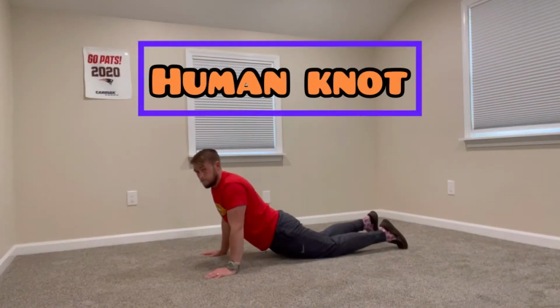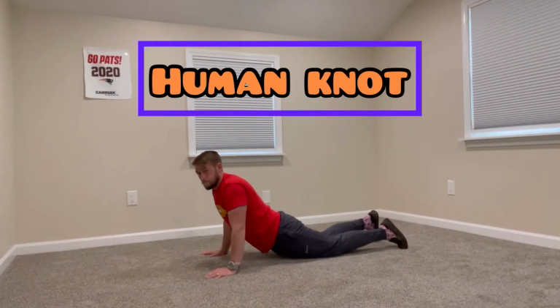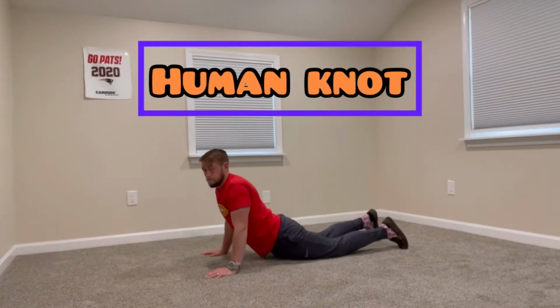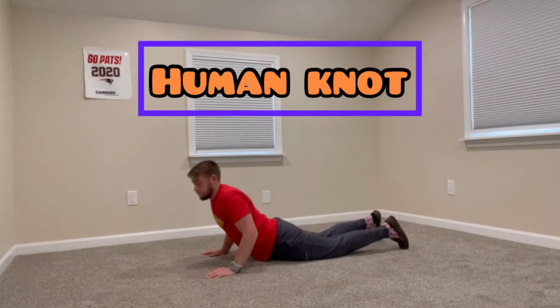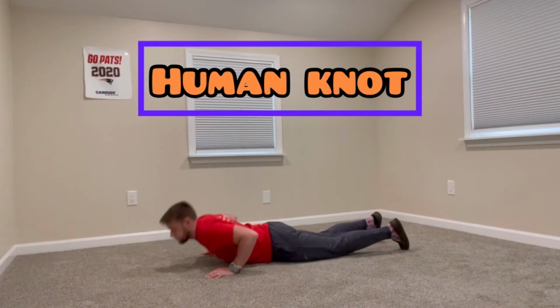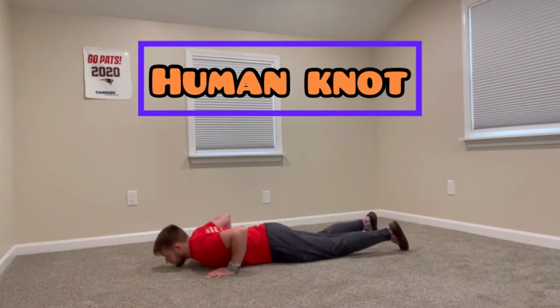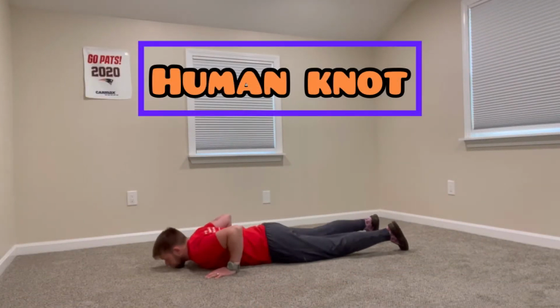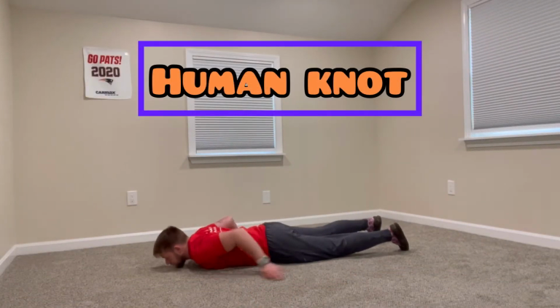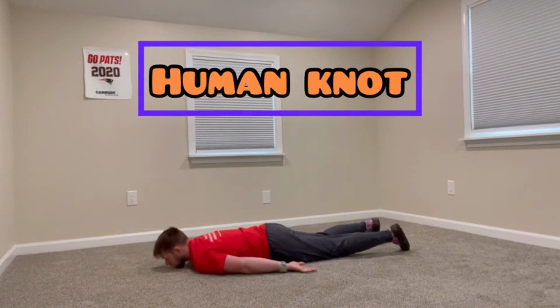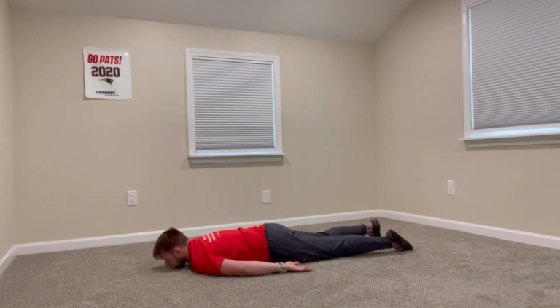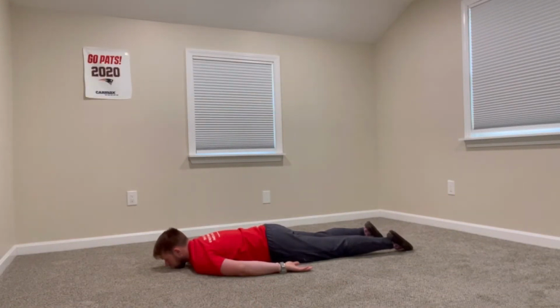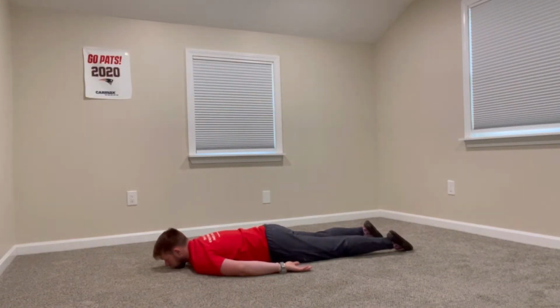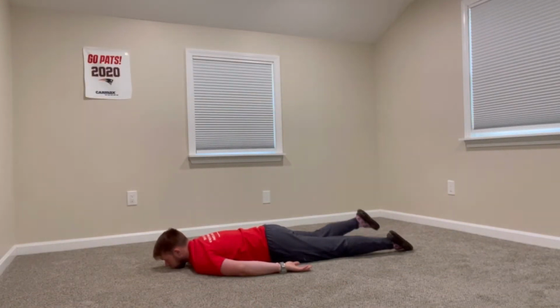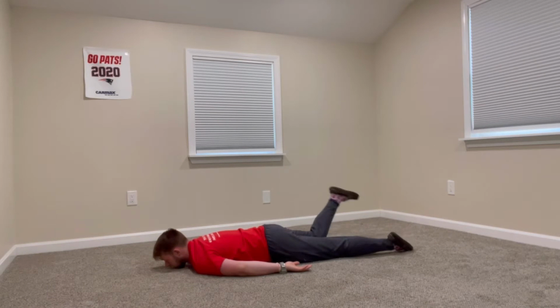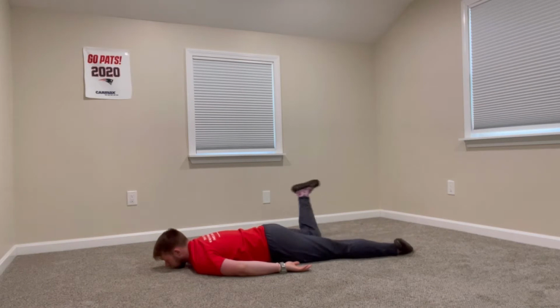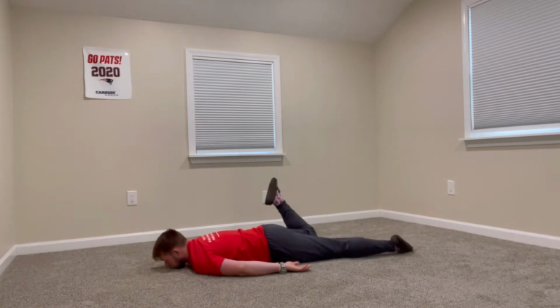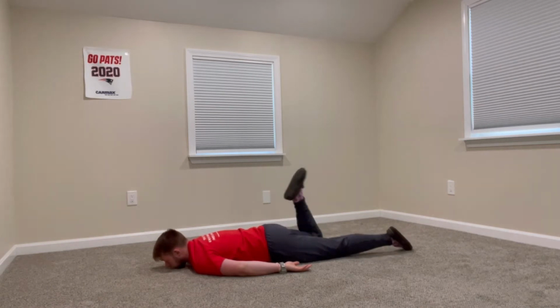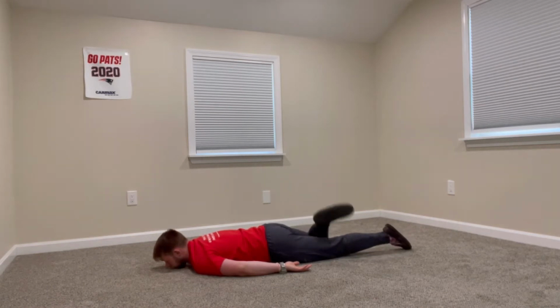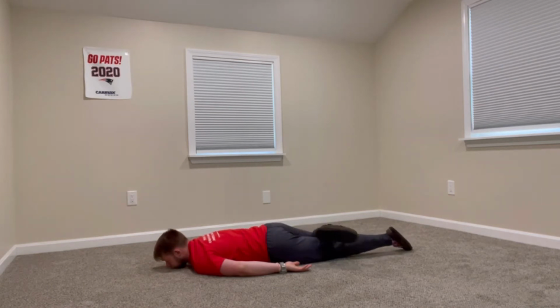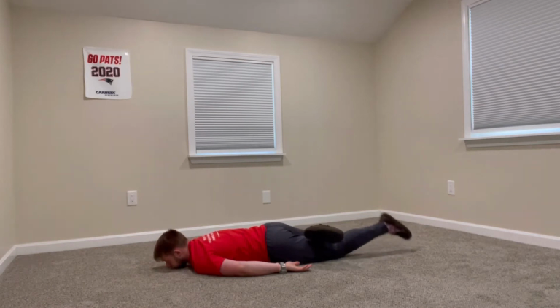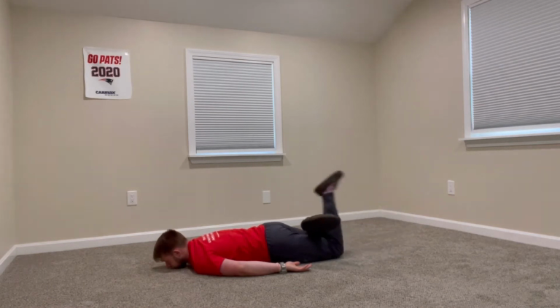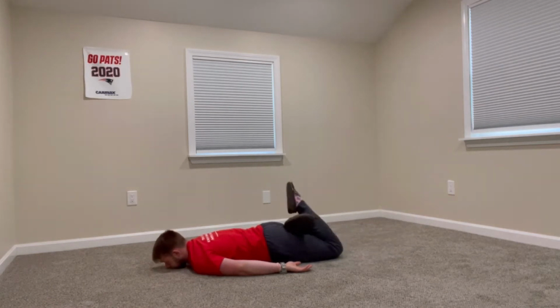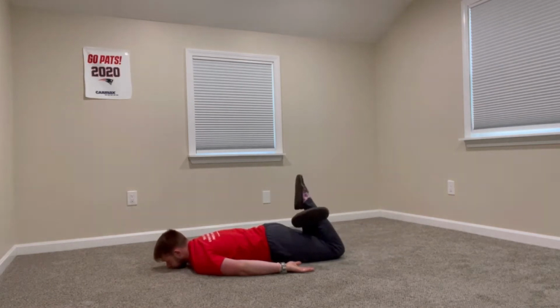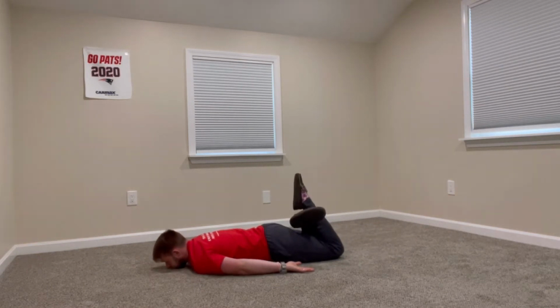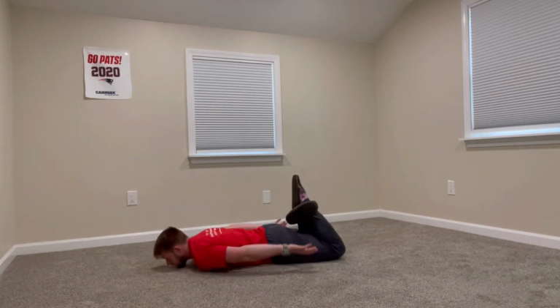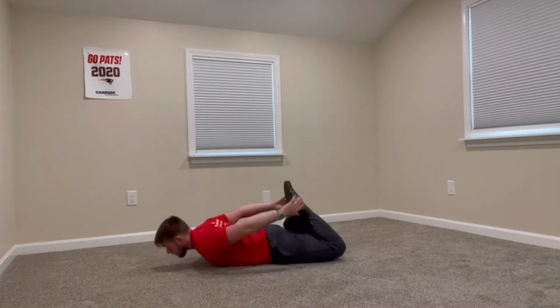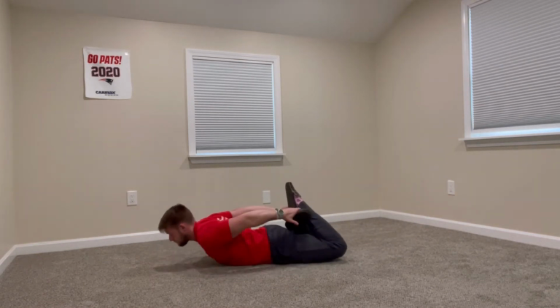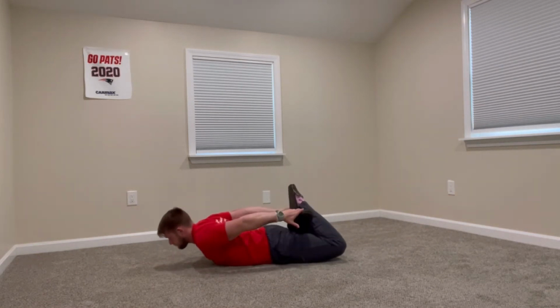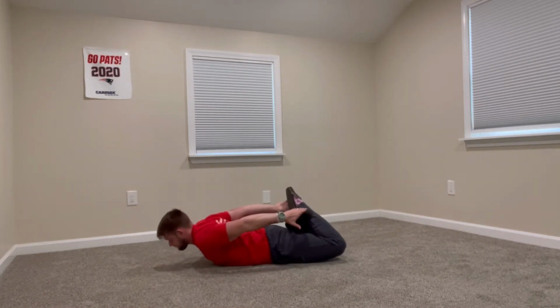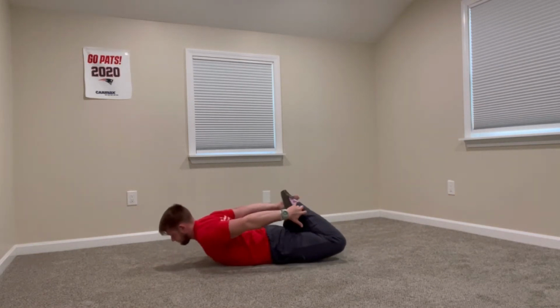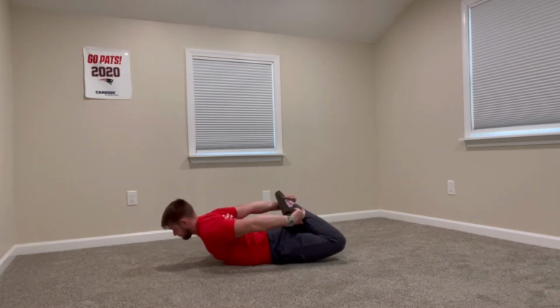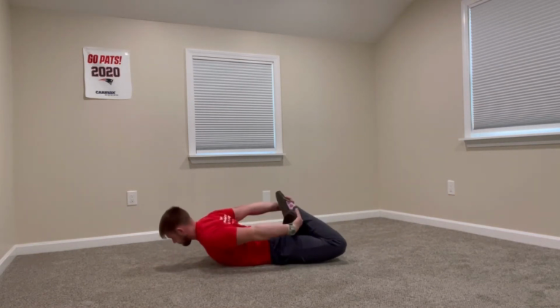For the Human Knot, you'll have to lie down on your stomach, cross your legs and grab your feet, and complete one full turn. Good luck!